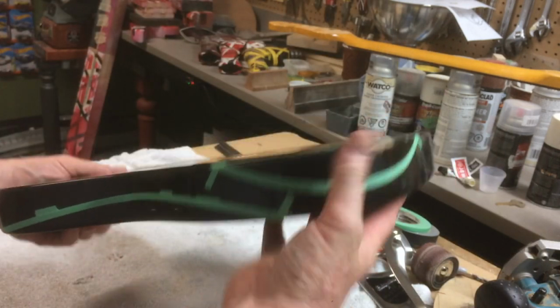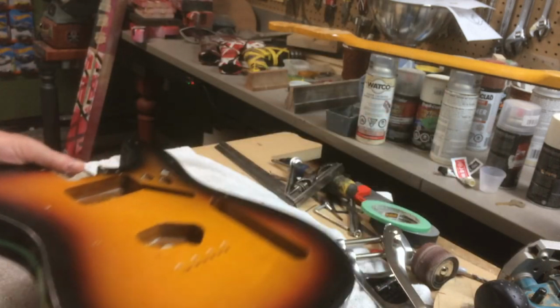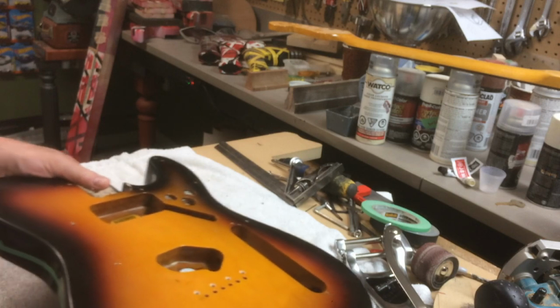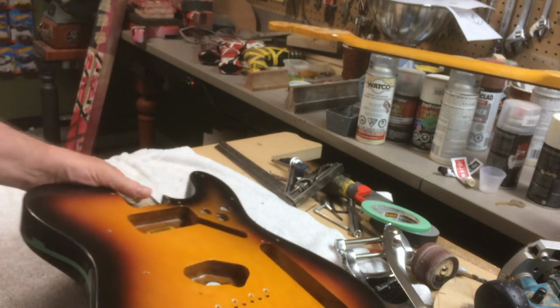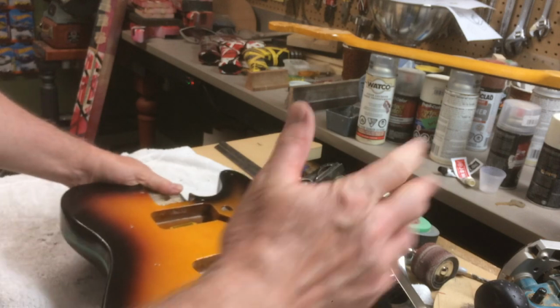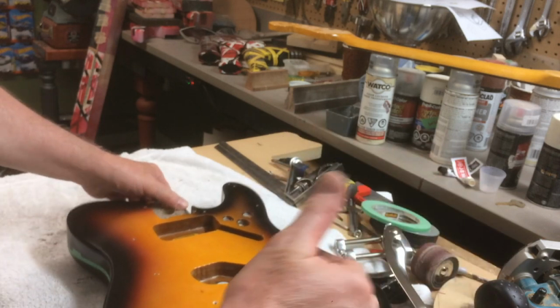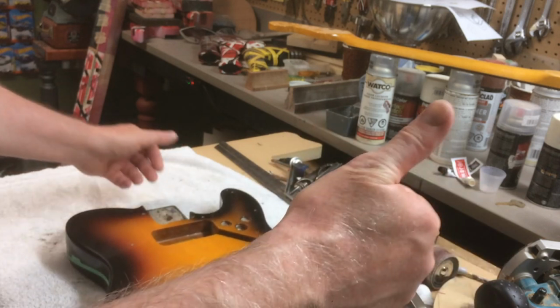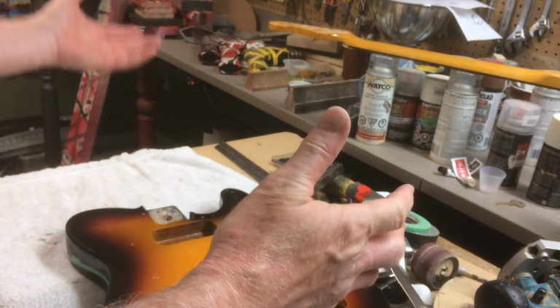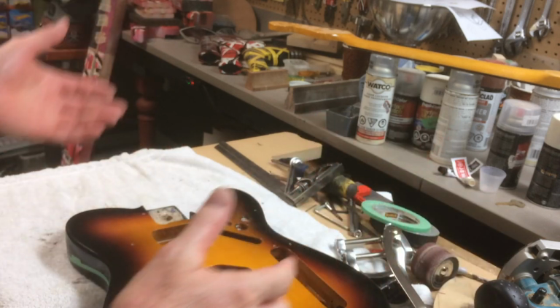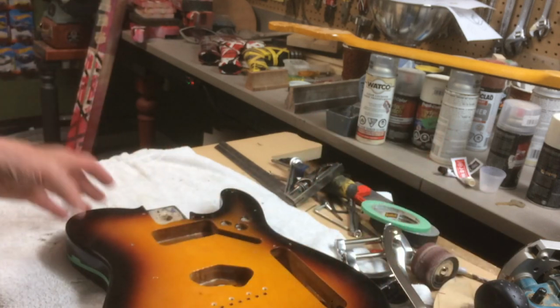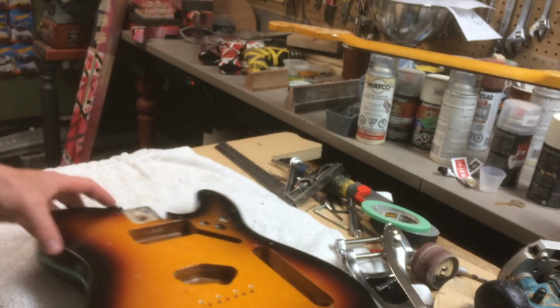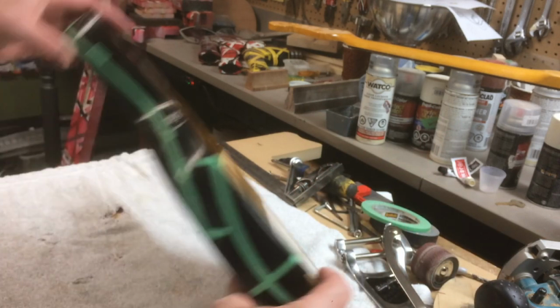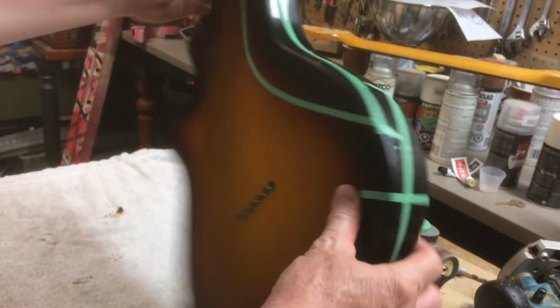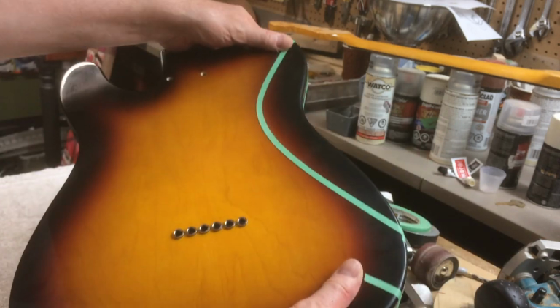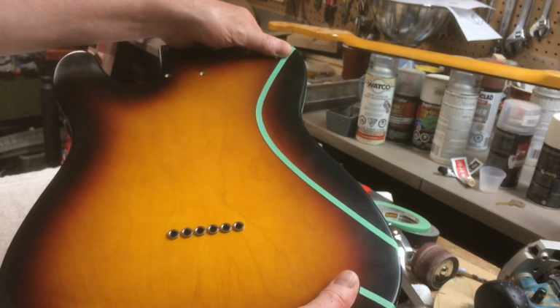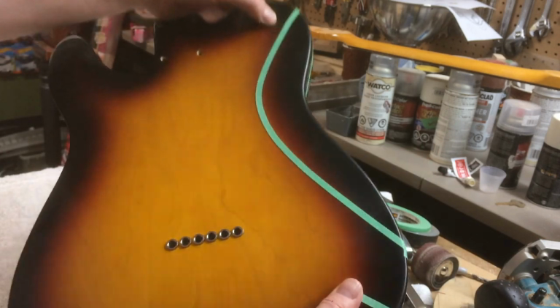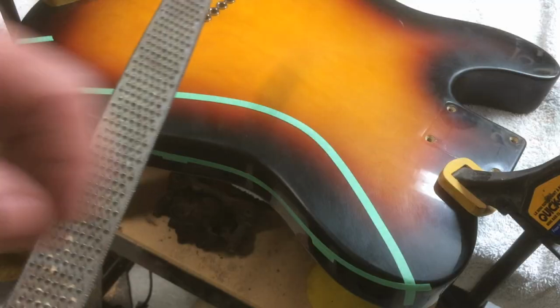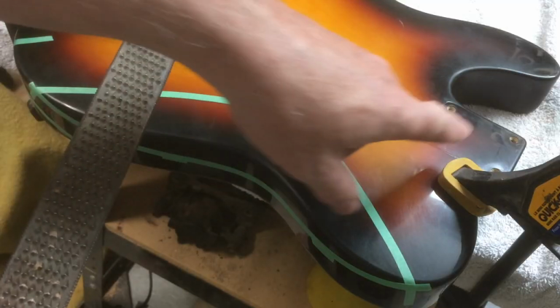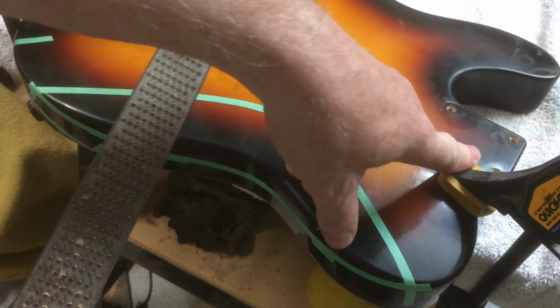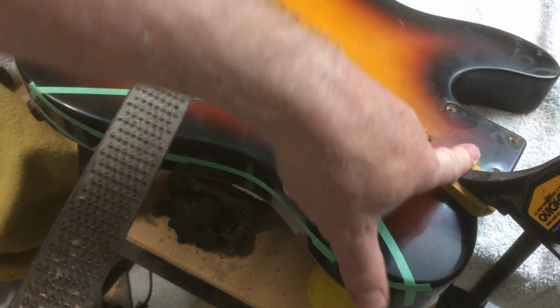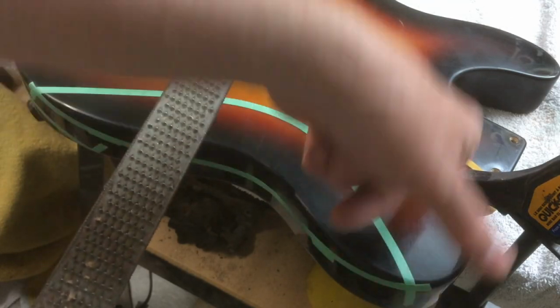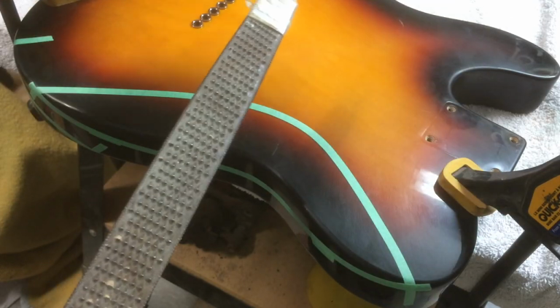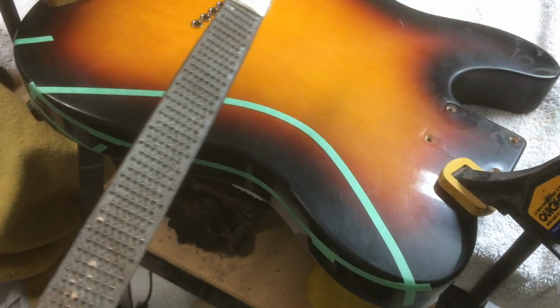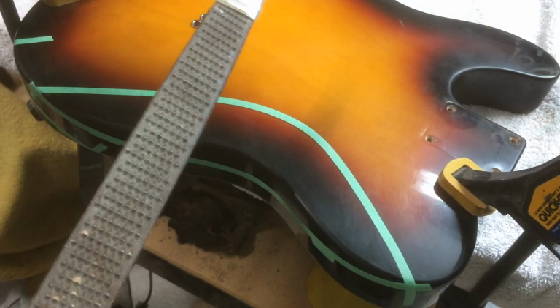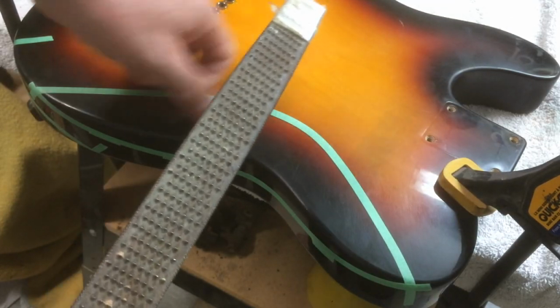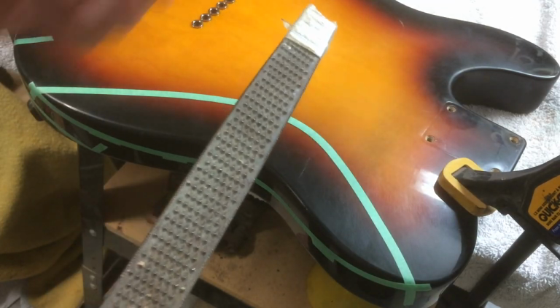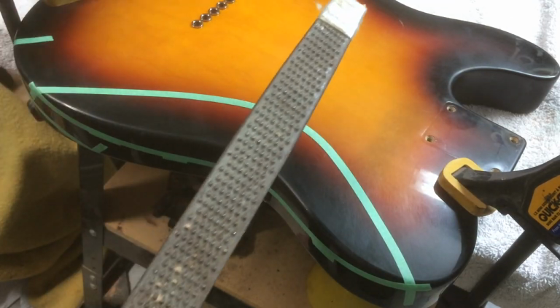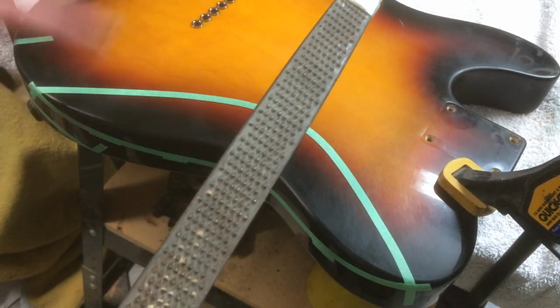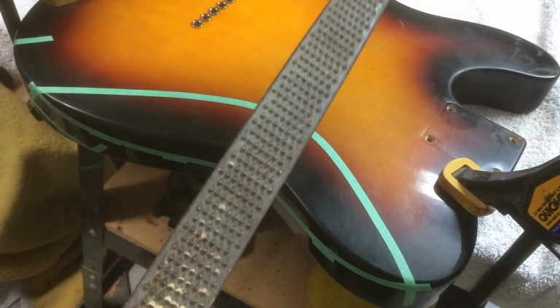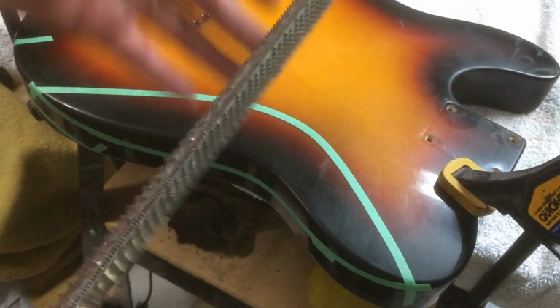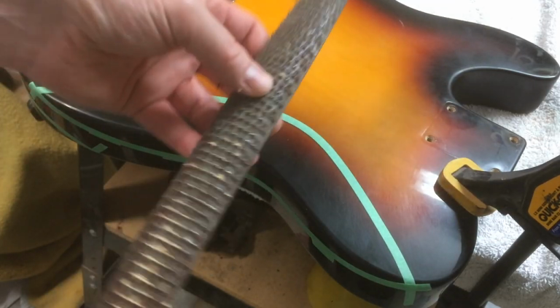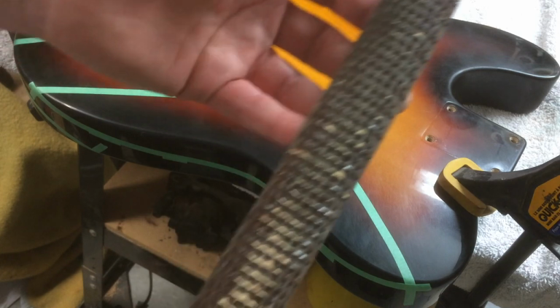I took pictures of it and sent them to my buddy to check the layout. He replied with a thumbs up, so we're ready to start hacking this up.